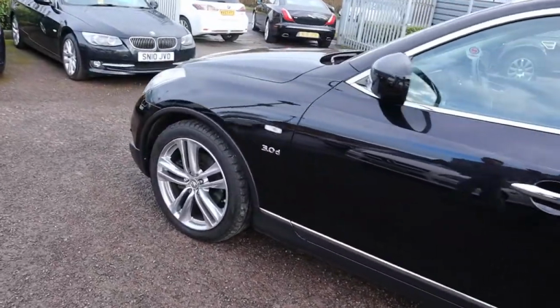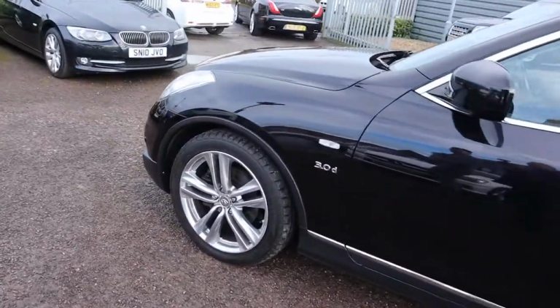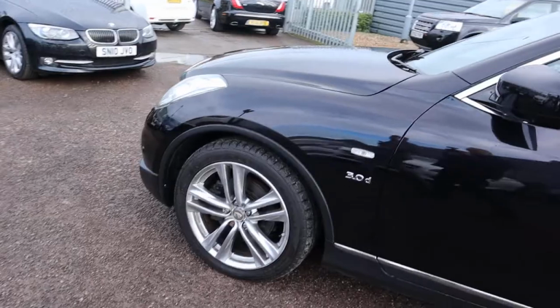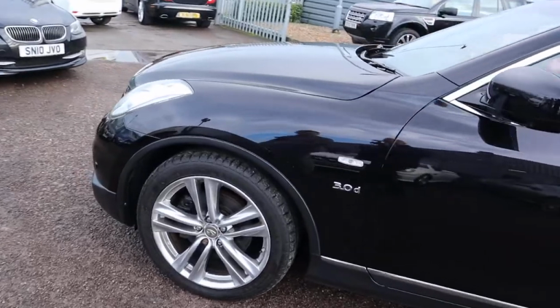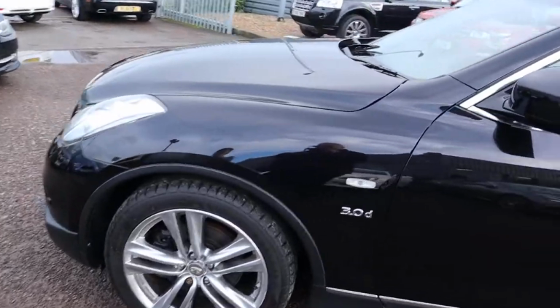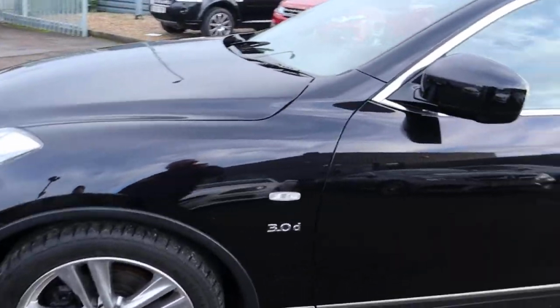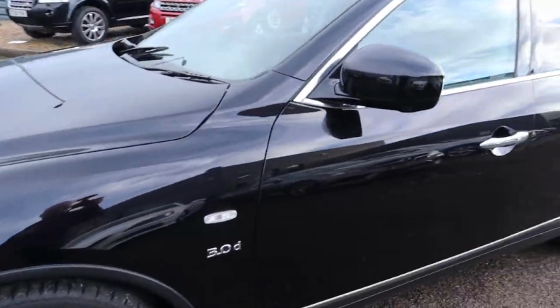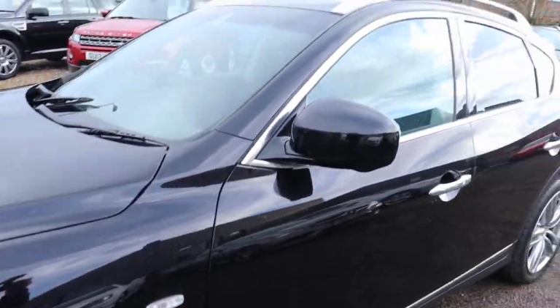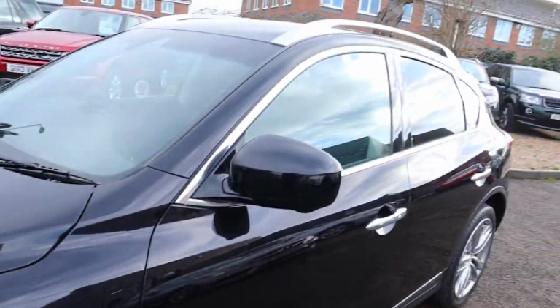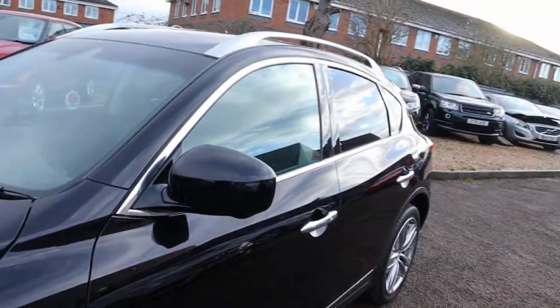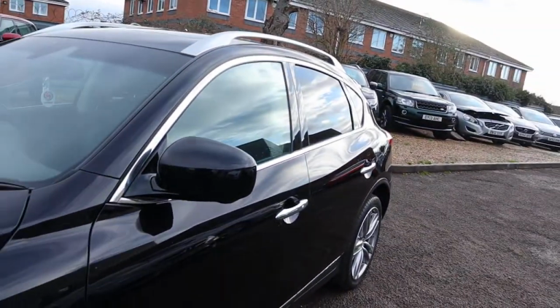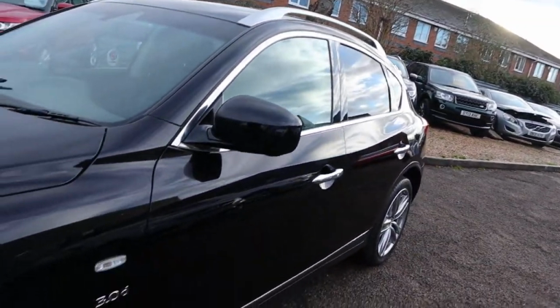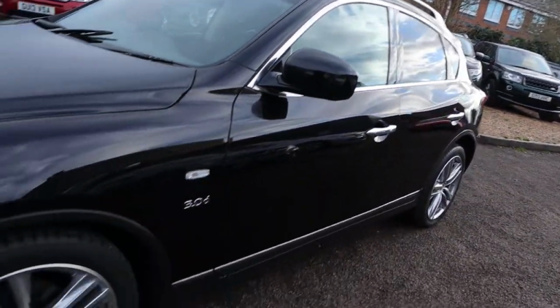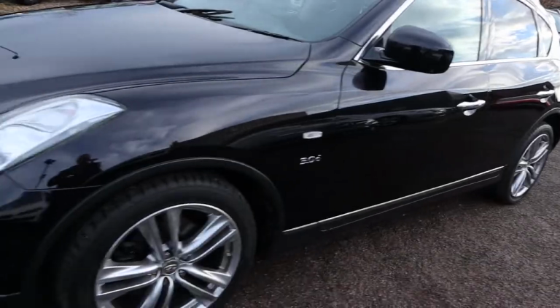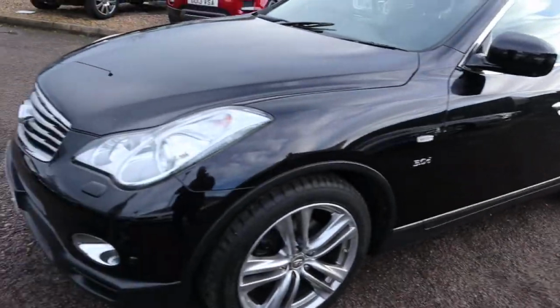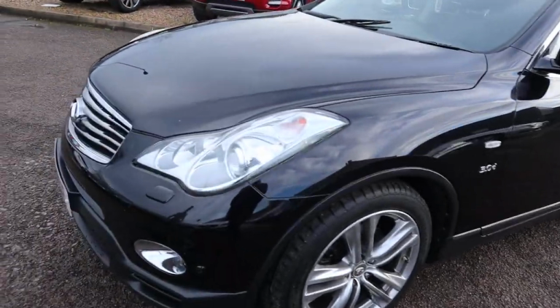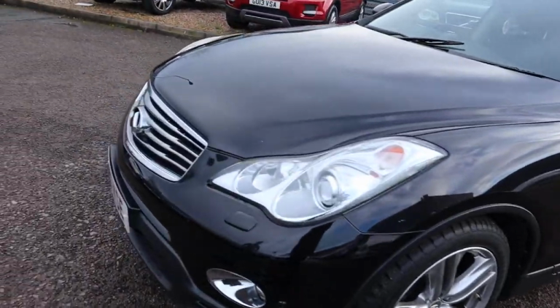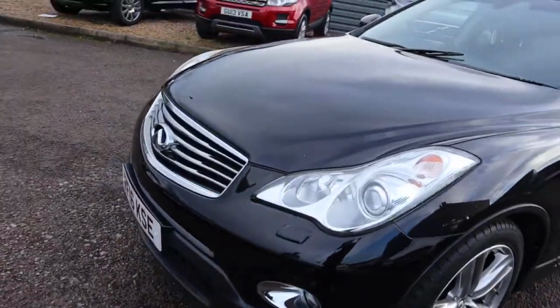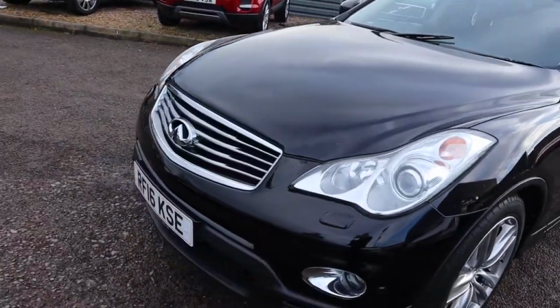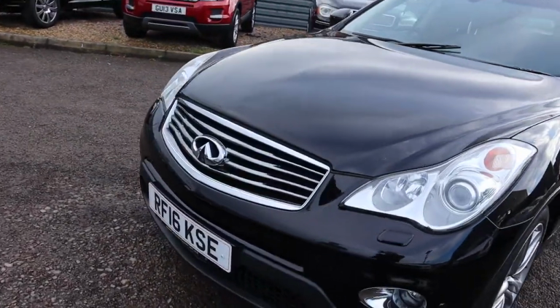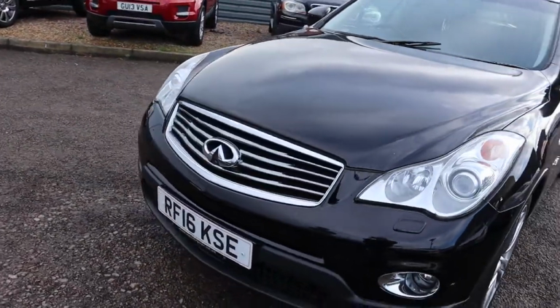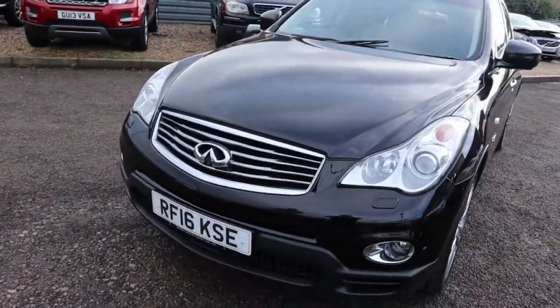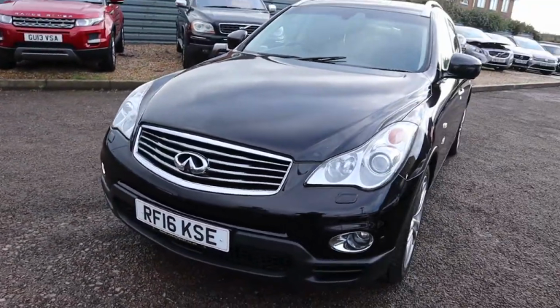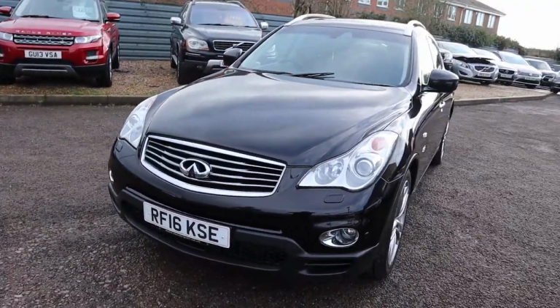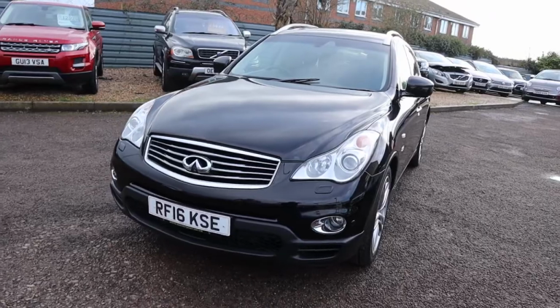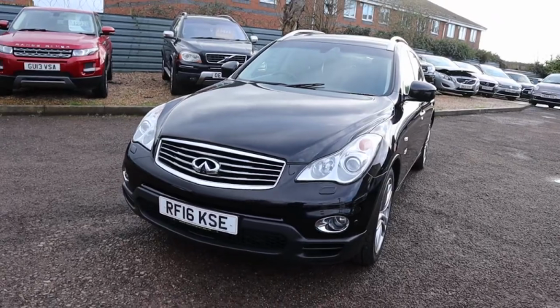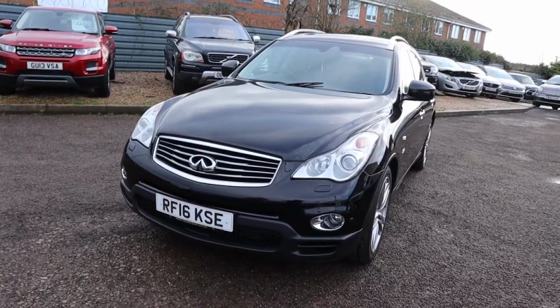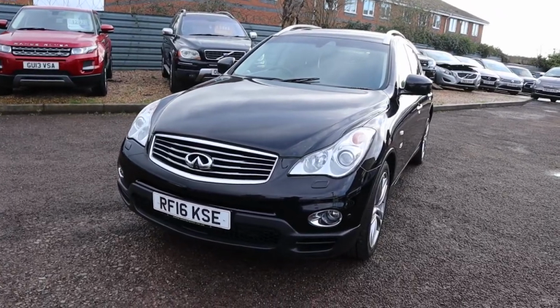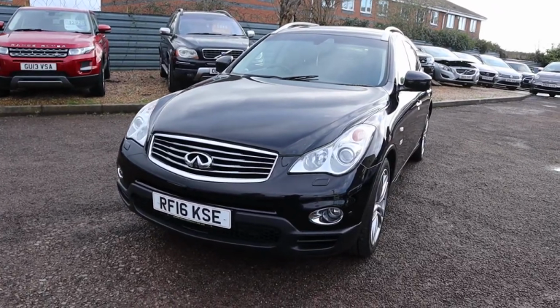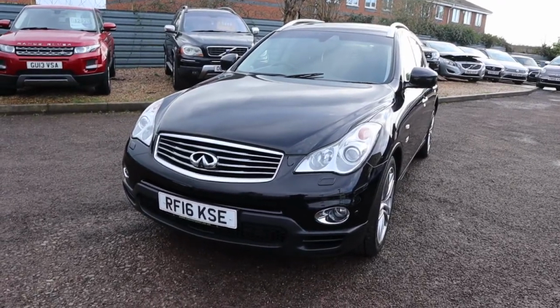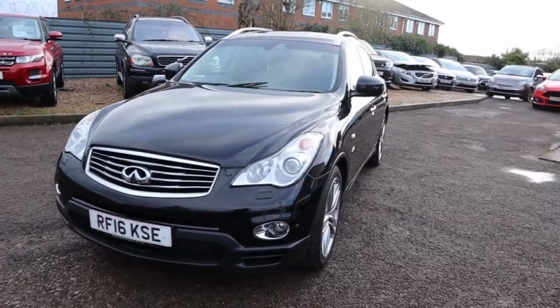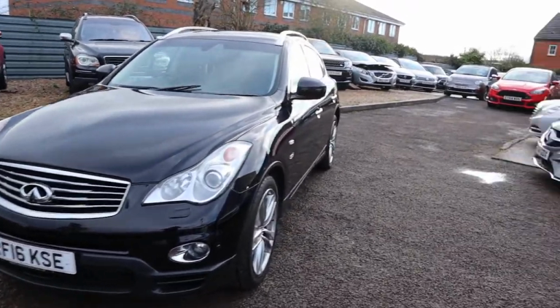That chrome that contrasts around all parts of the car is just beautiful. Infiniti have perfected the art of making a stunning looking car, that's for sure. Look at that front grille. Let's head to the back and work our way in.